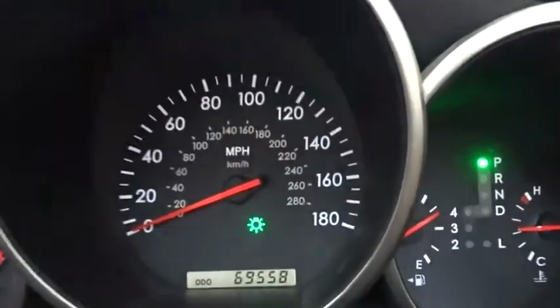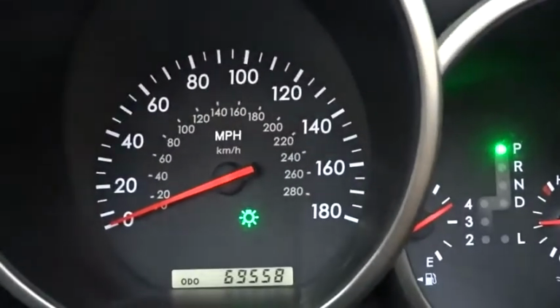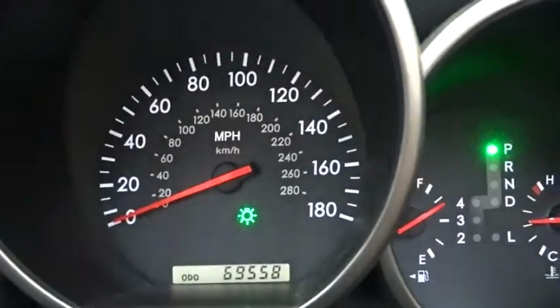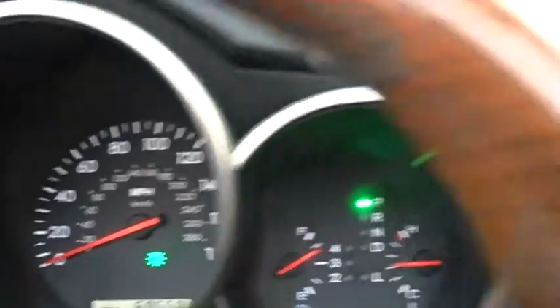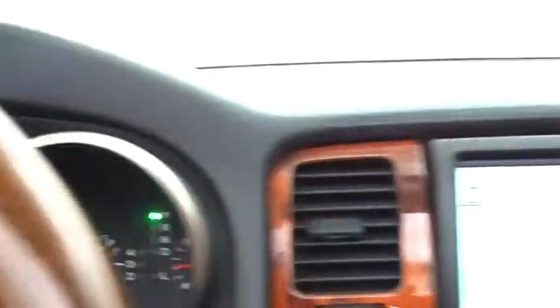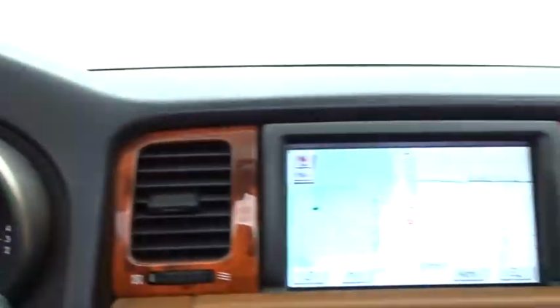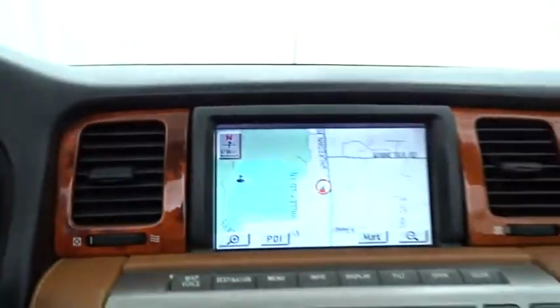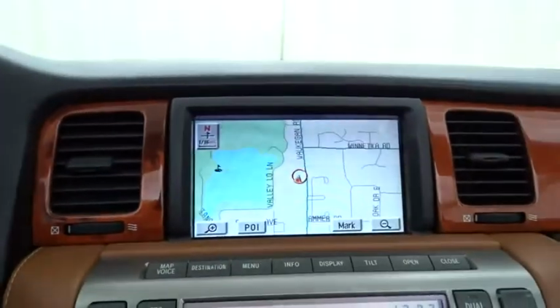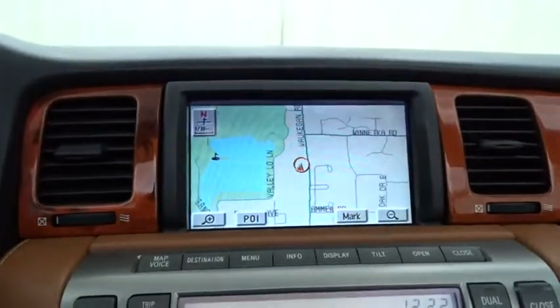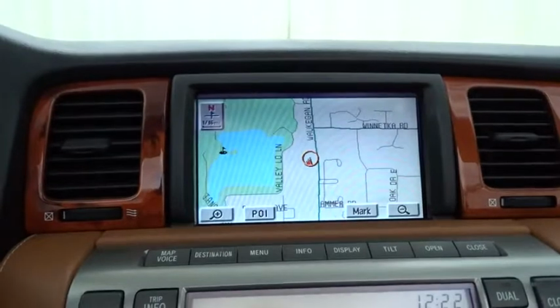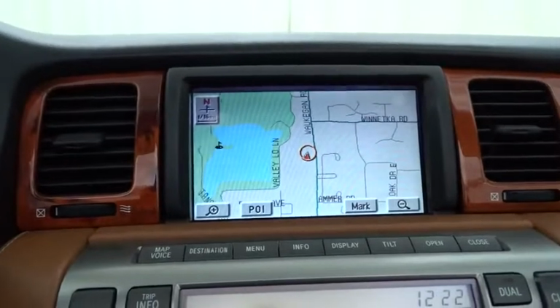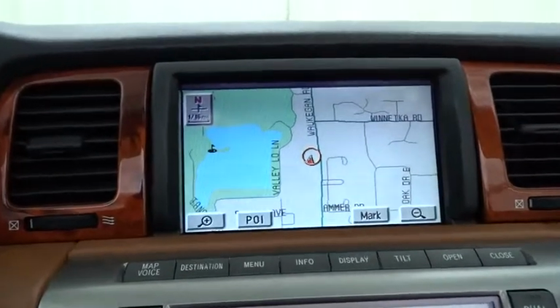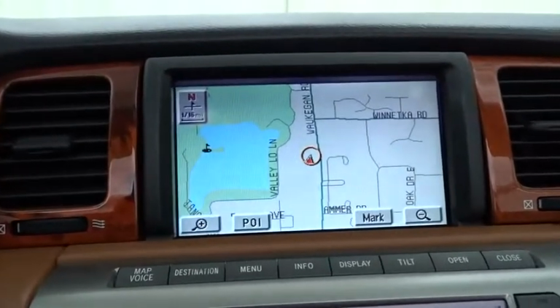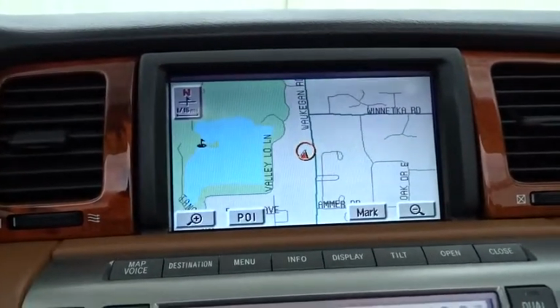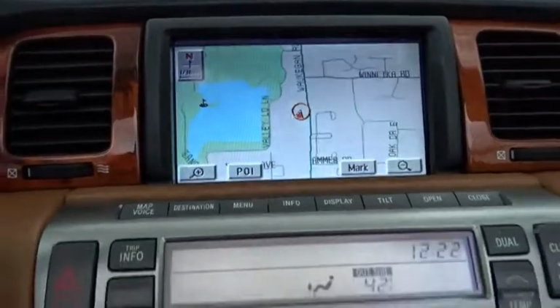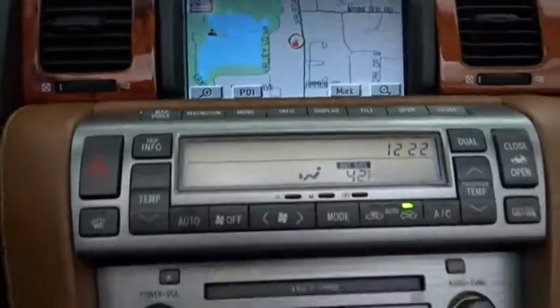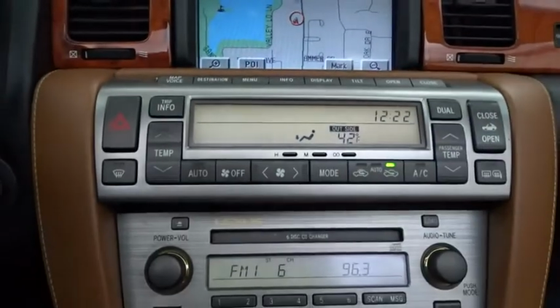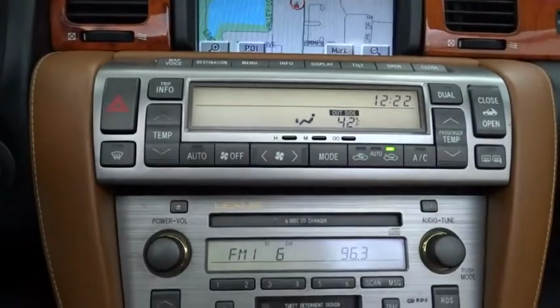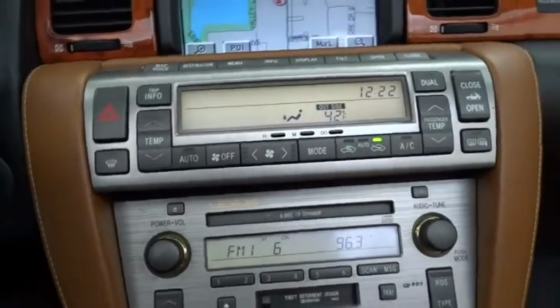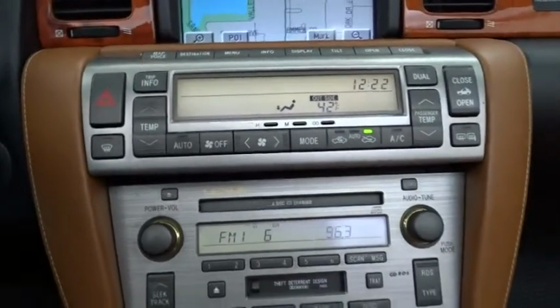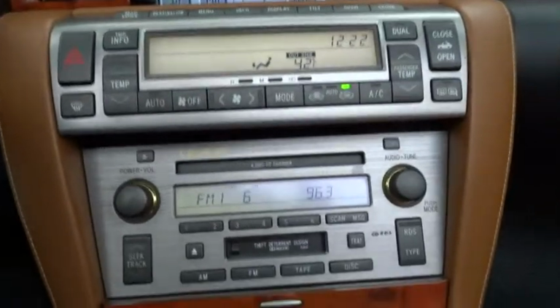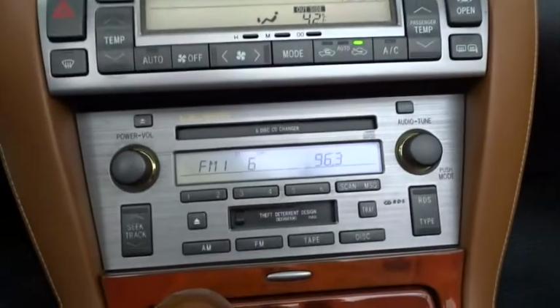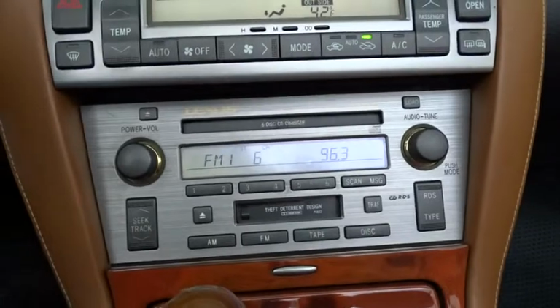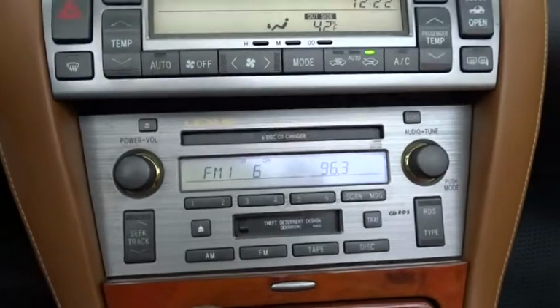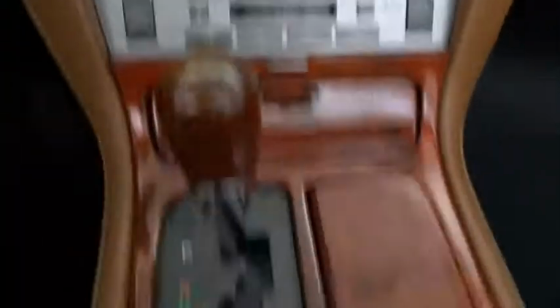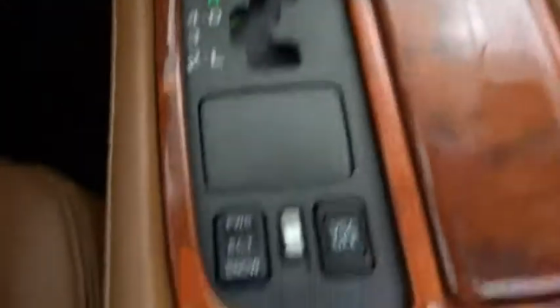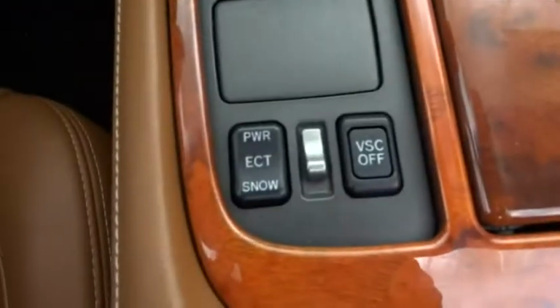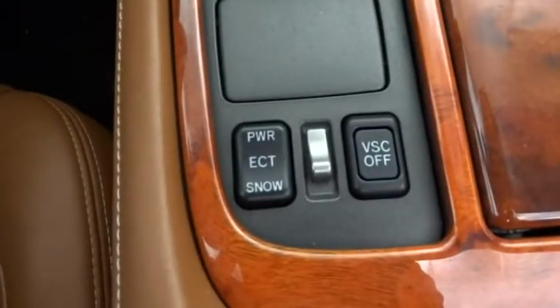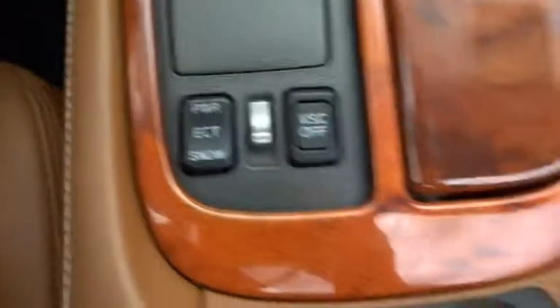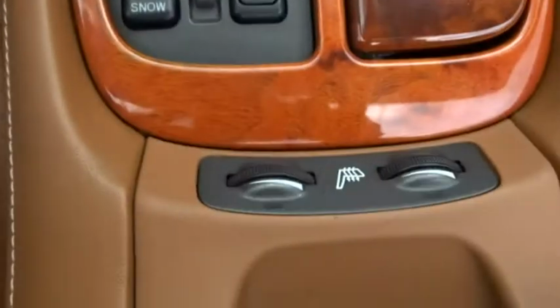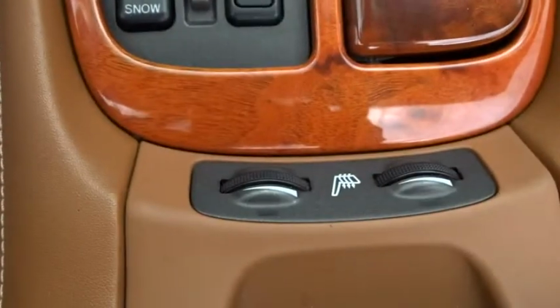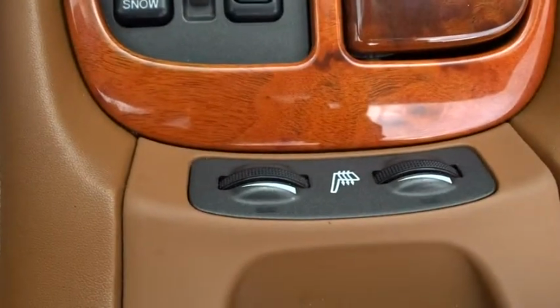Power steering. Adjustable steering wheel. Auto dimming rear view mirror. Aluminum wheels. Floor mats. Cruise control. Four wheel disc brakes. Premium sound system. Rear defrost. Climate control. Universal garage door opener.